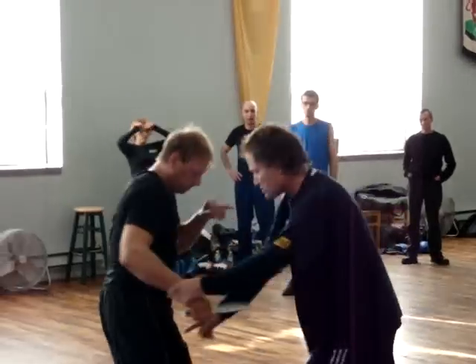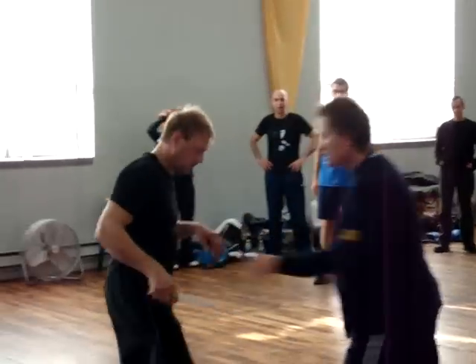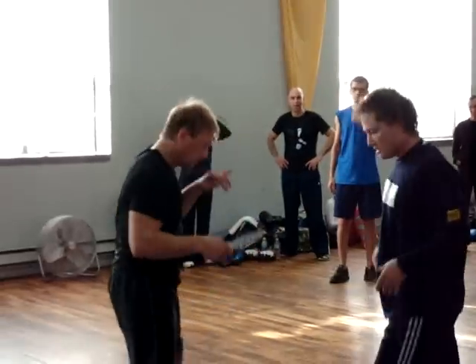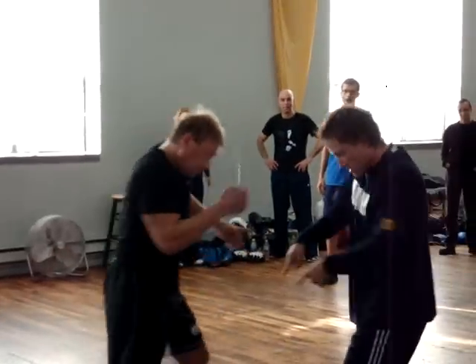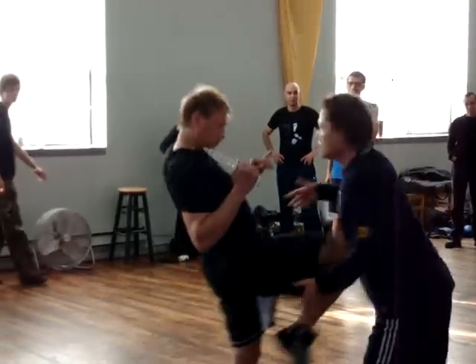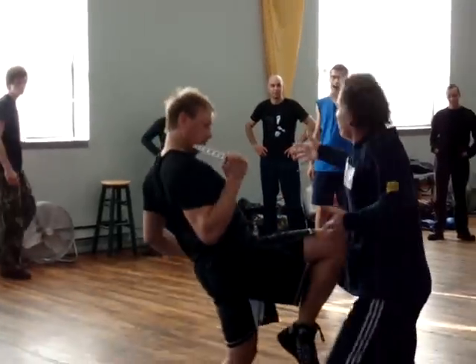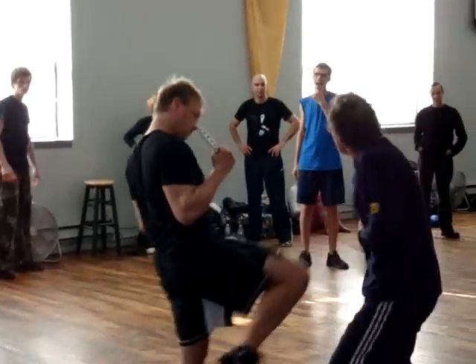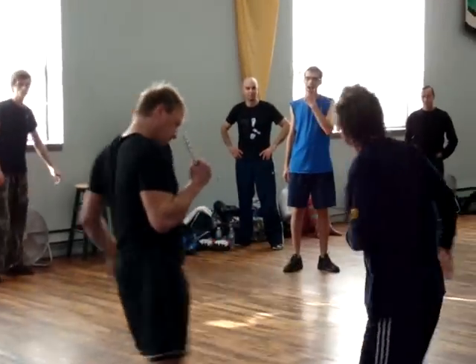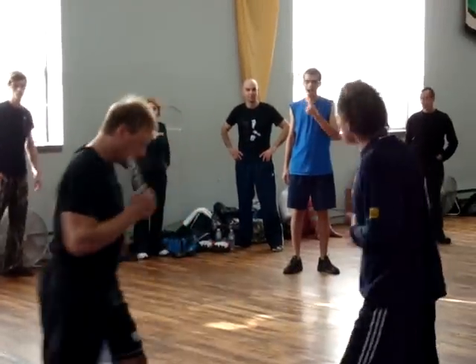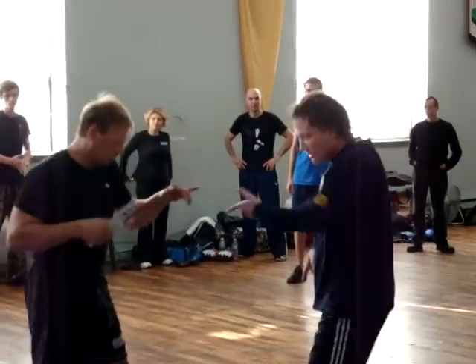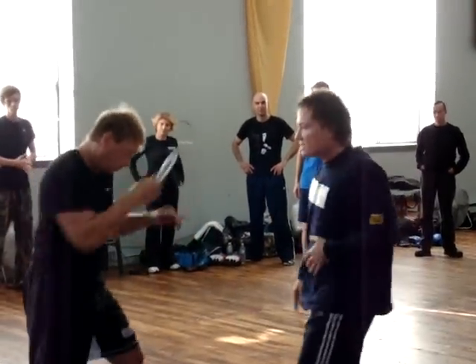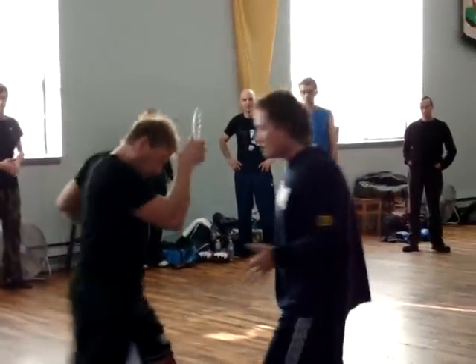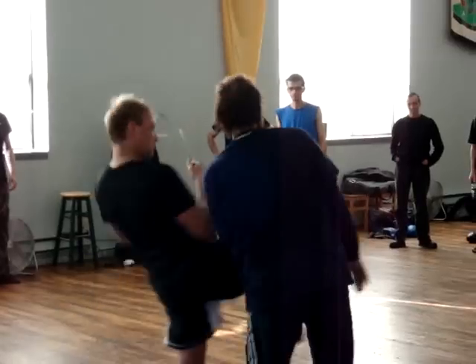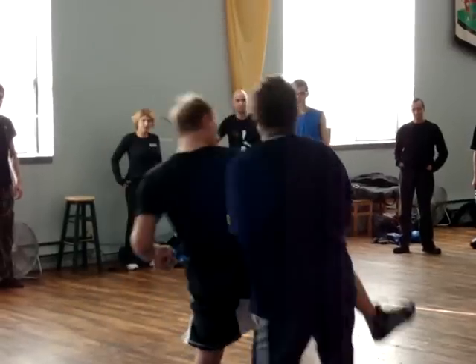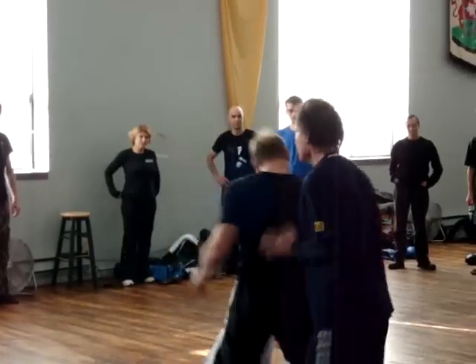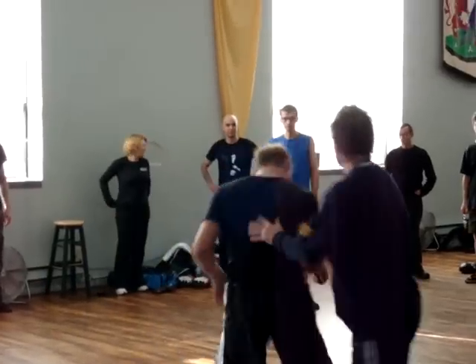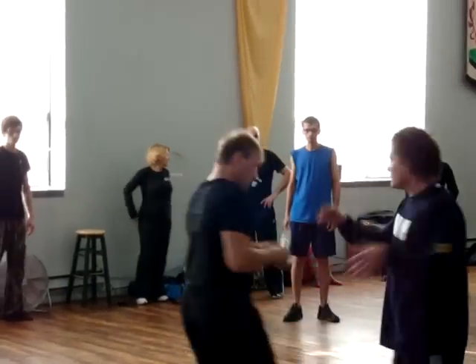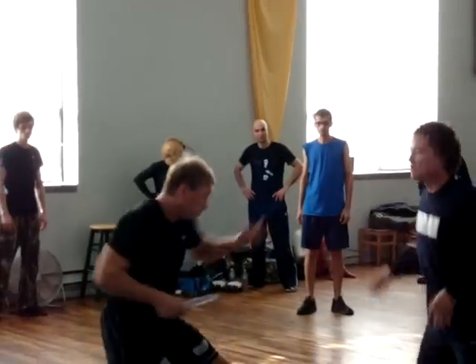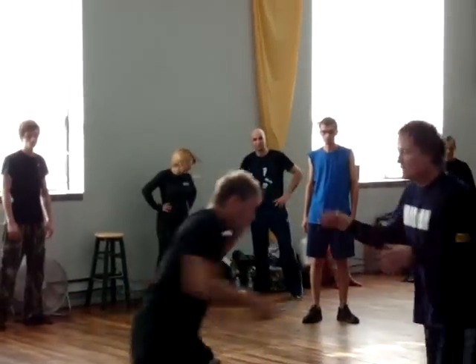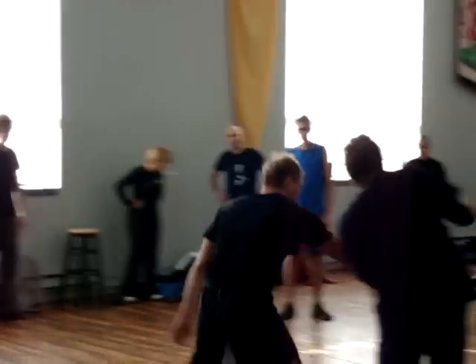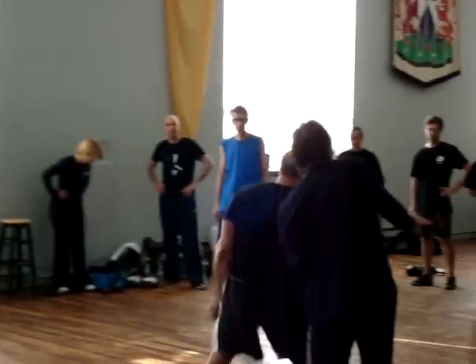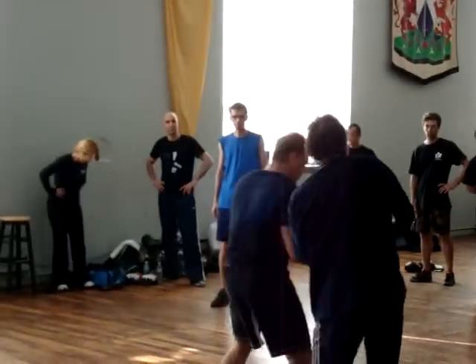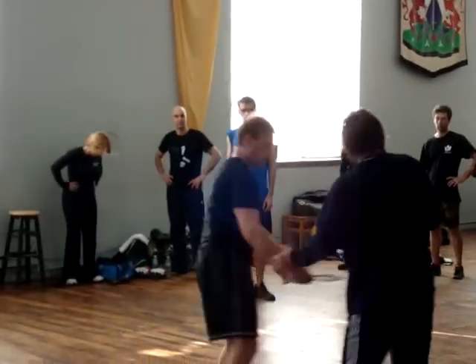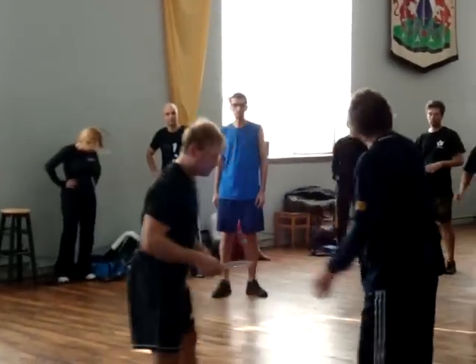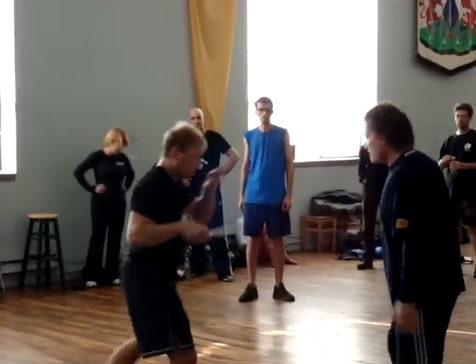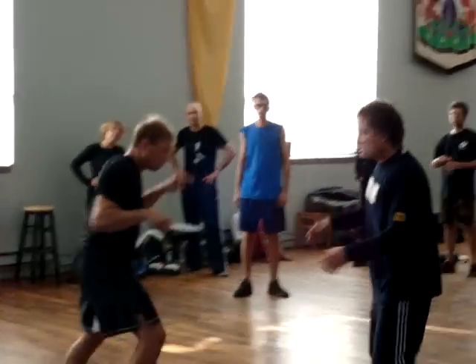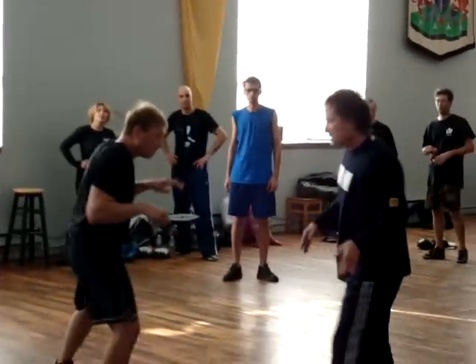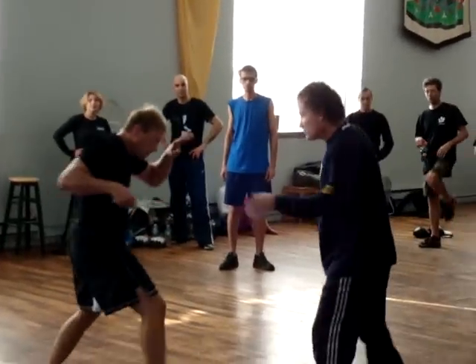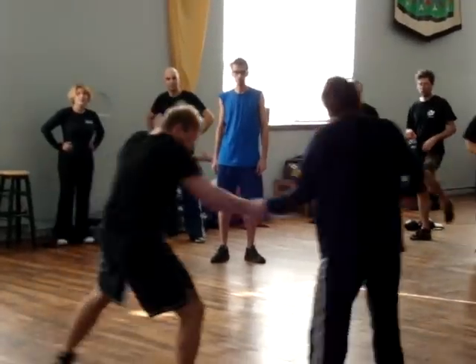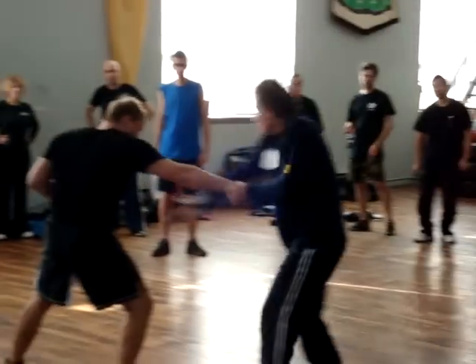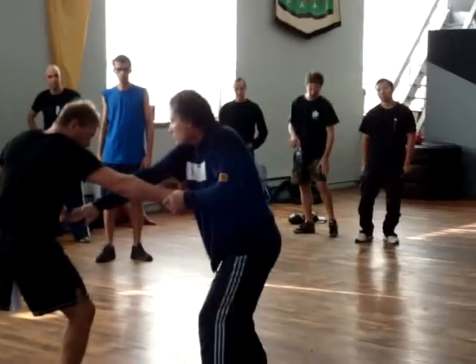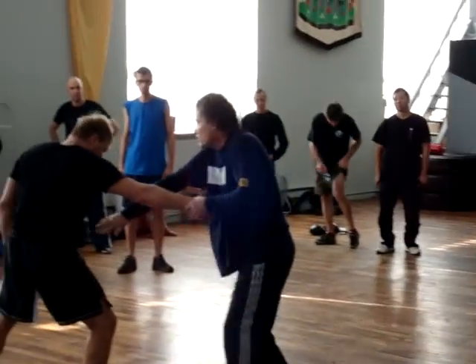If he throws that knee in here, I'm done. If he throws that blade in here — just enough. Sometimes on the blade here too. You see here? Push.